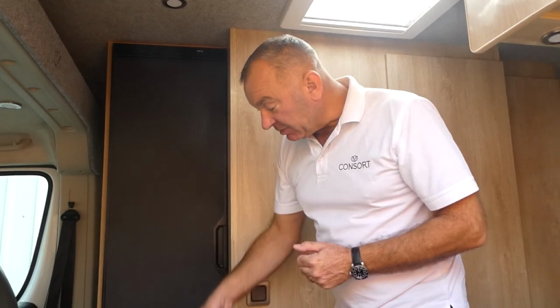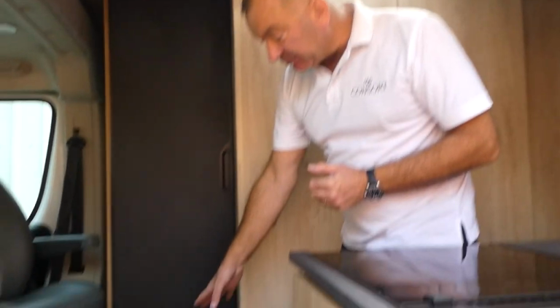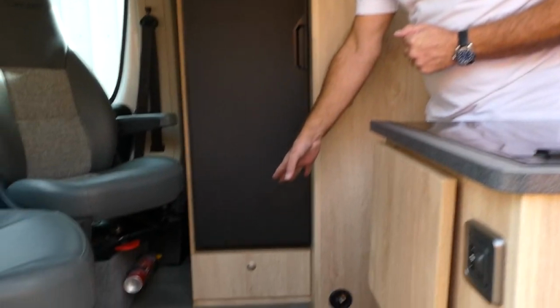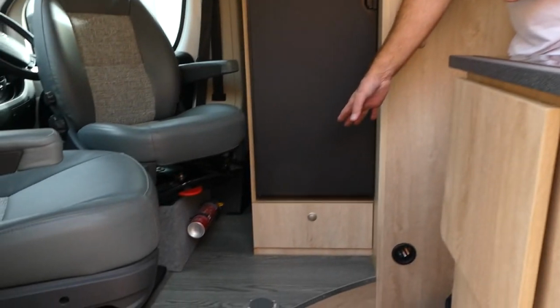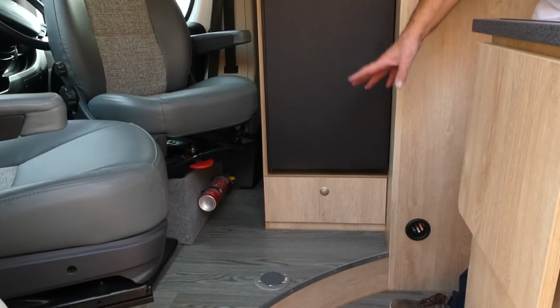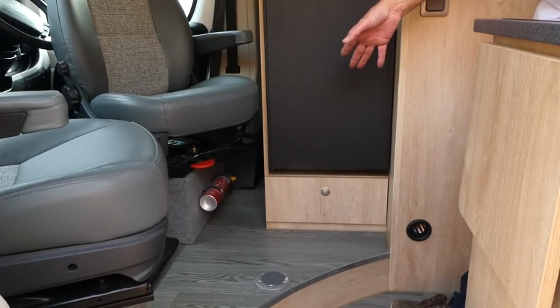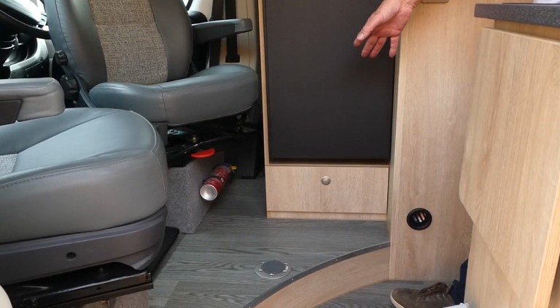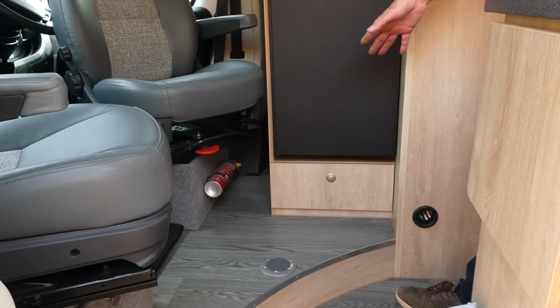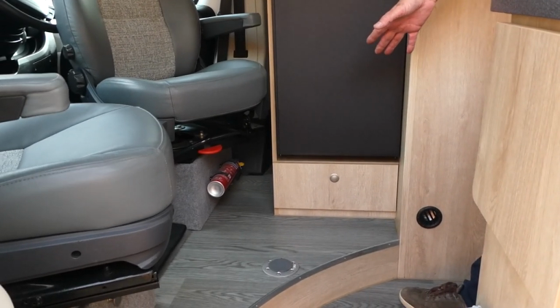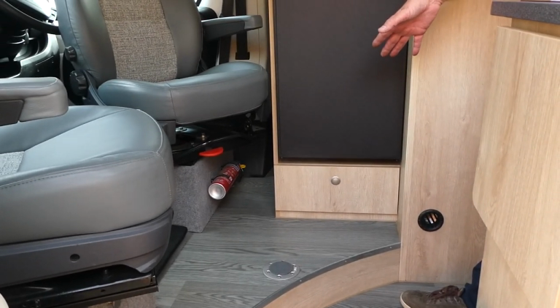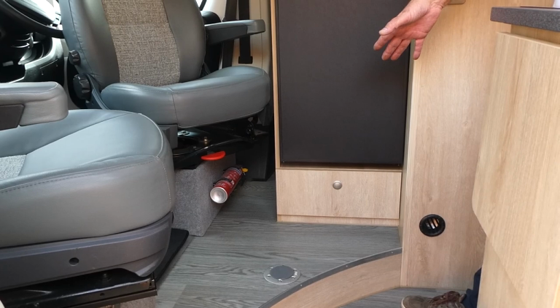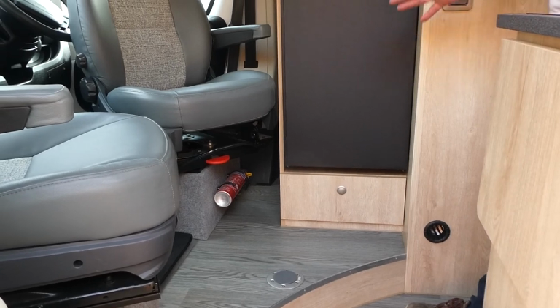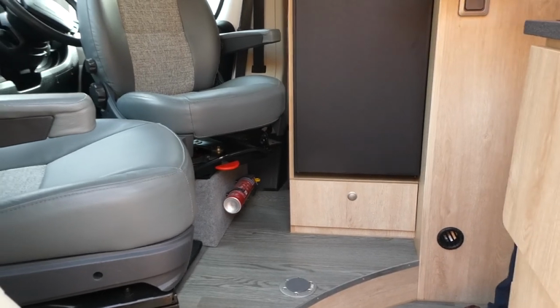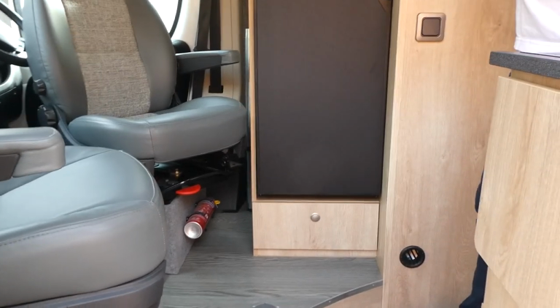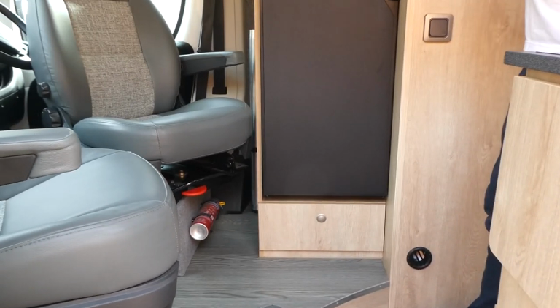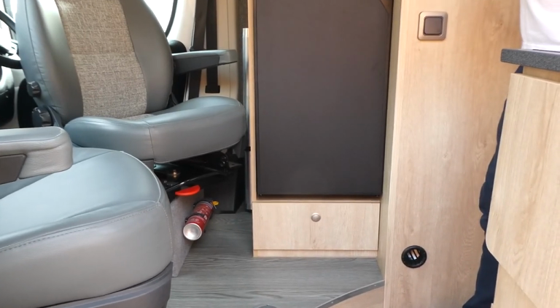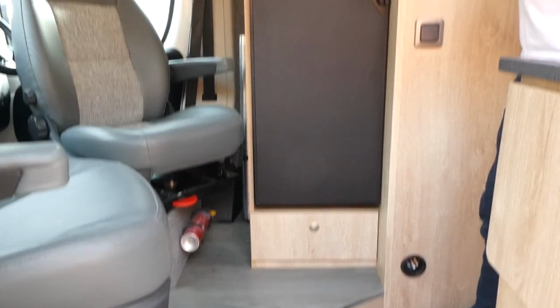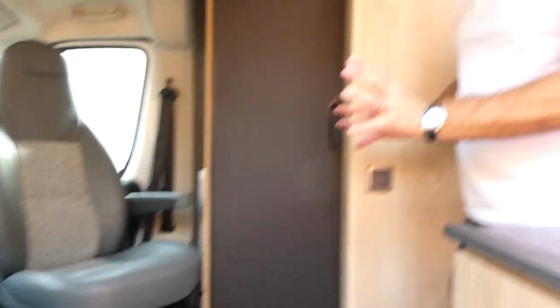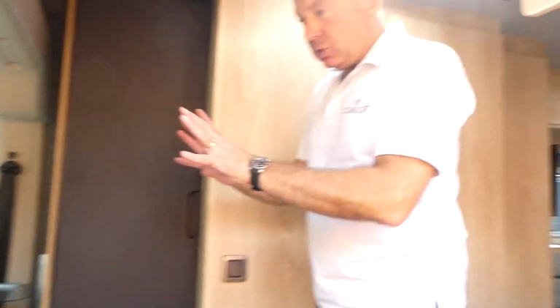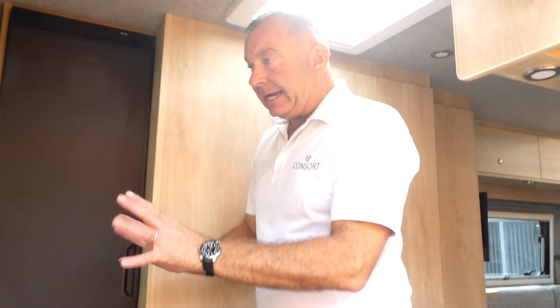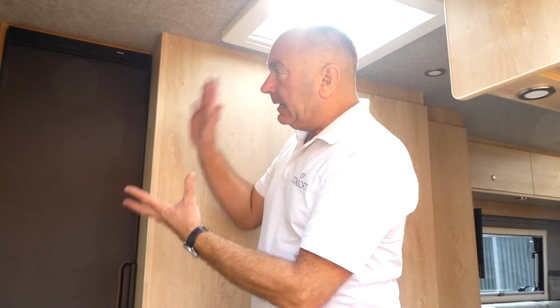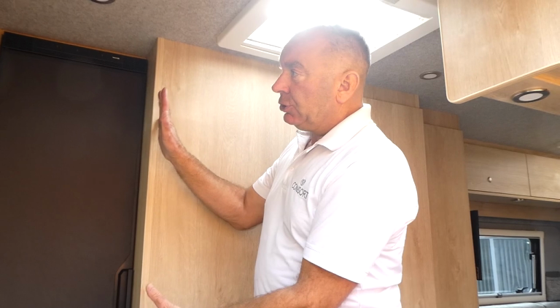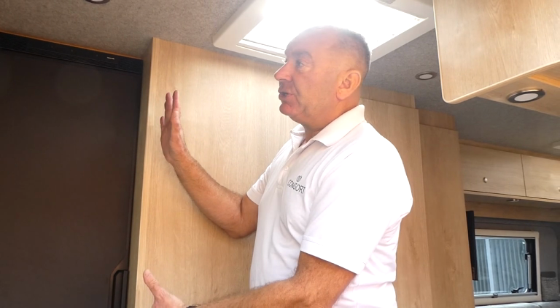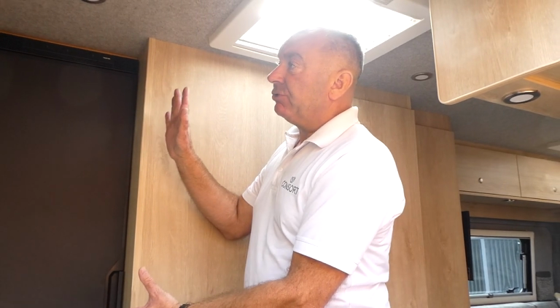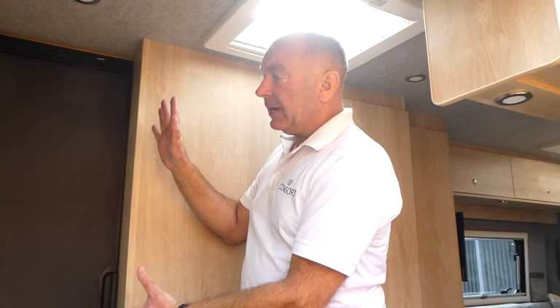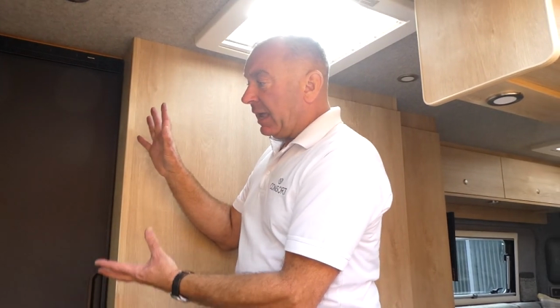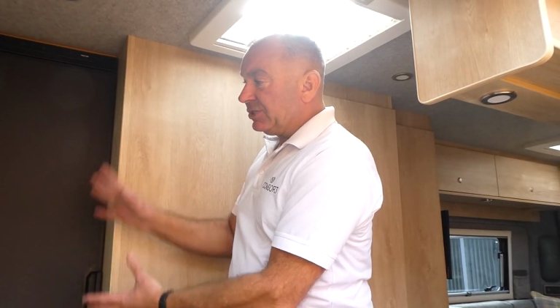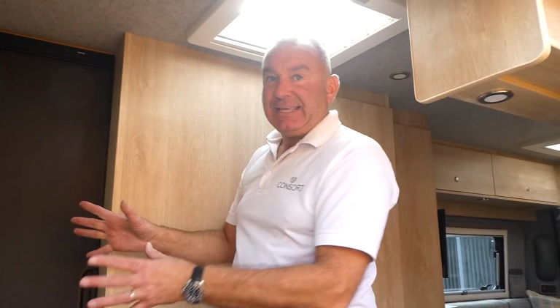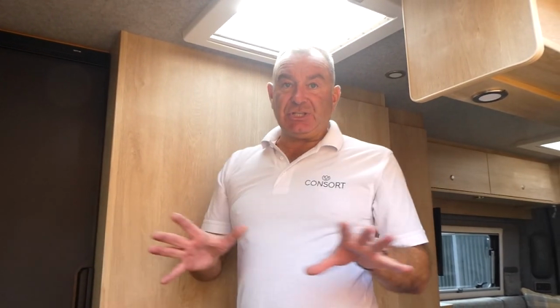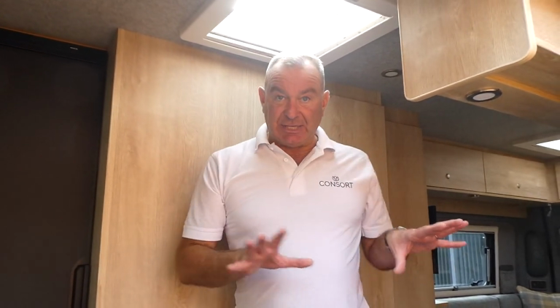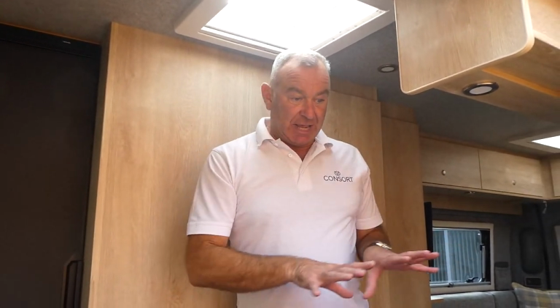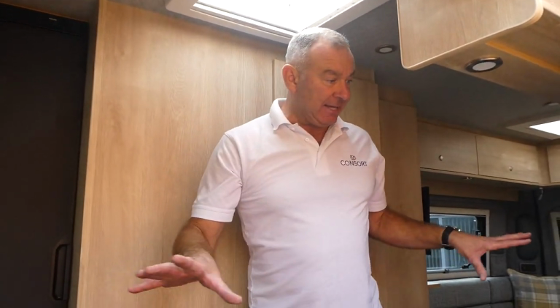There's a little bit of stowage underneath and access to the fuse board as well. So, swivel seats, raised floor, dinette, and a huge fridge freezer — which then leads us into the kitchen area.